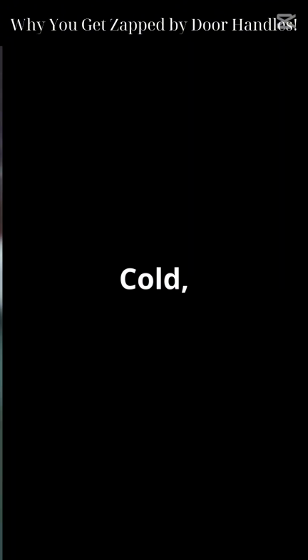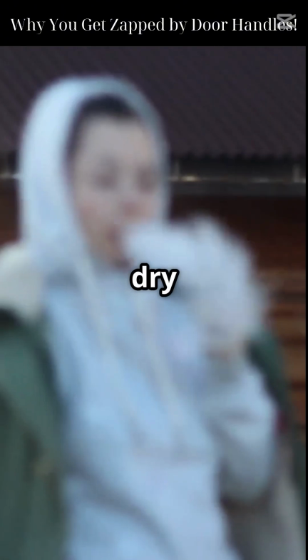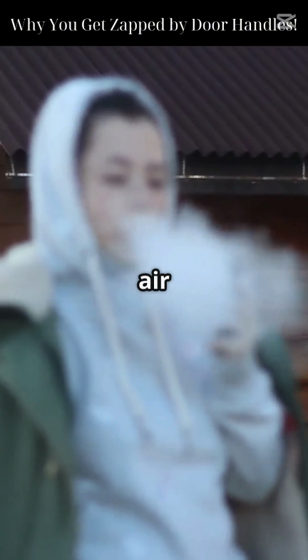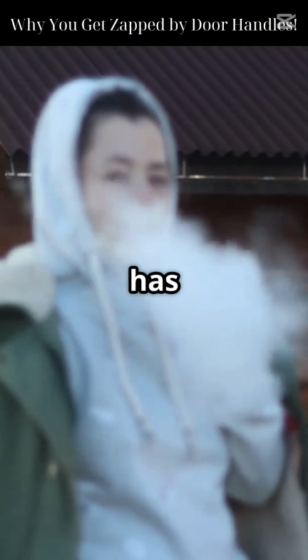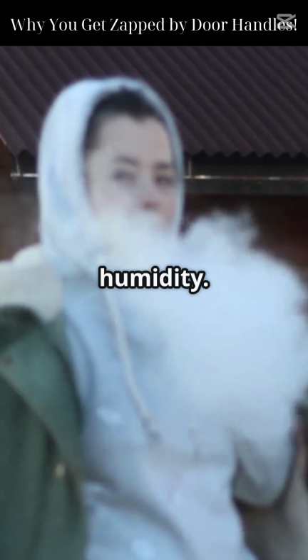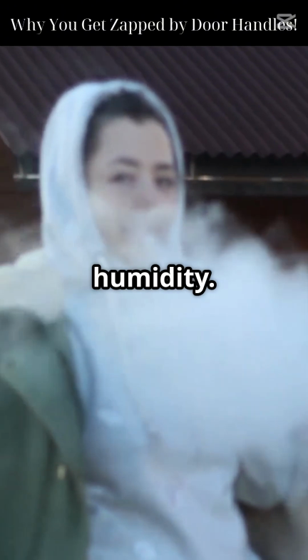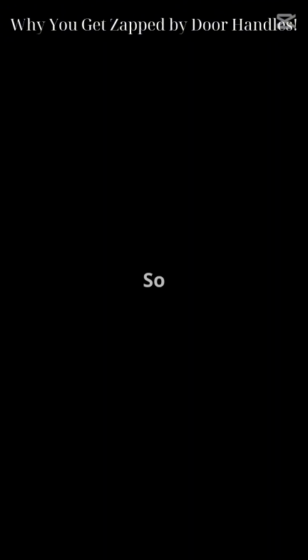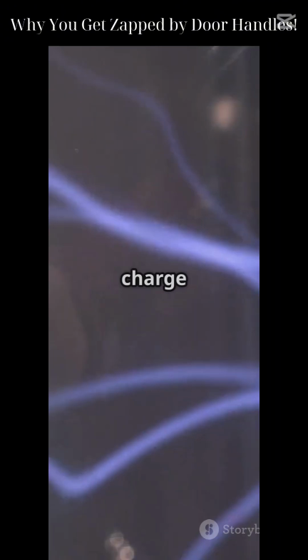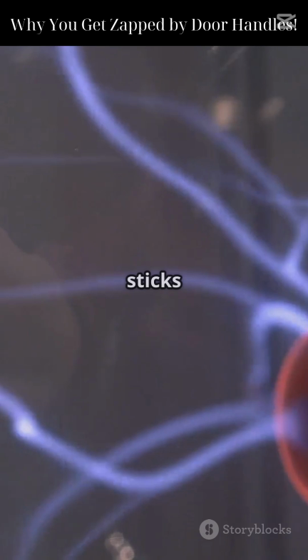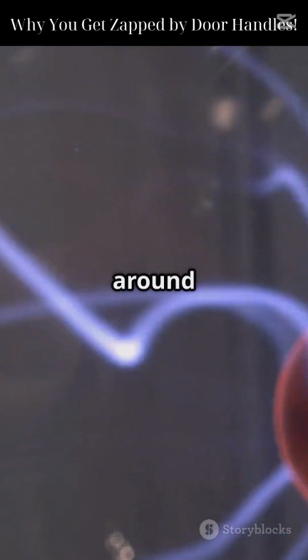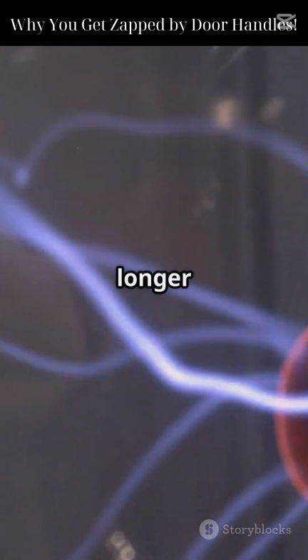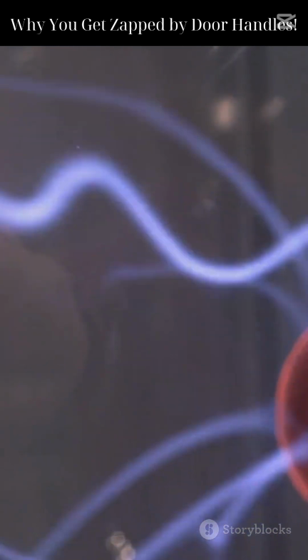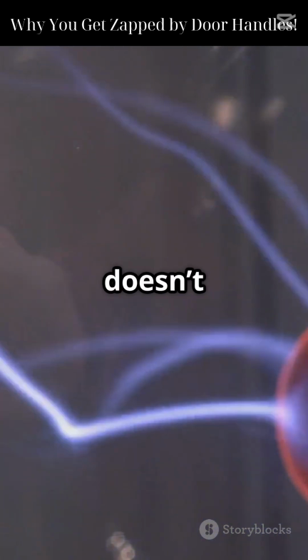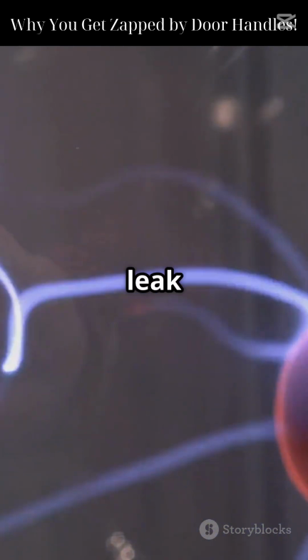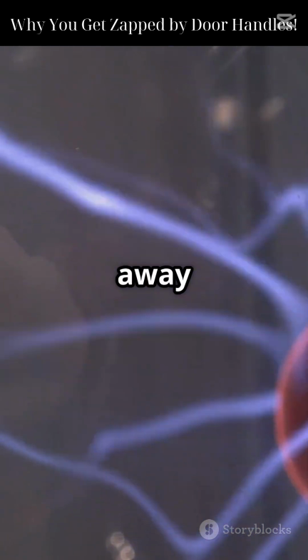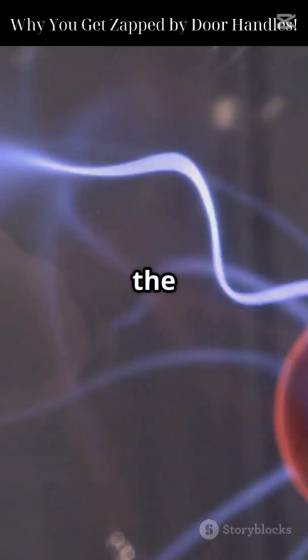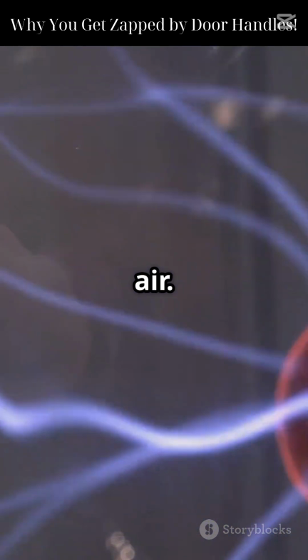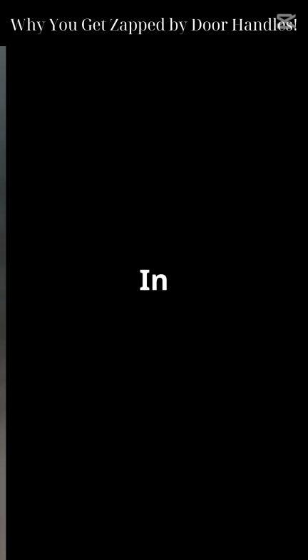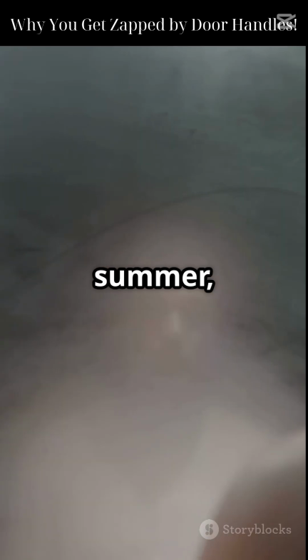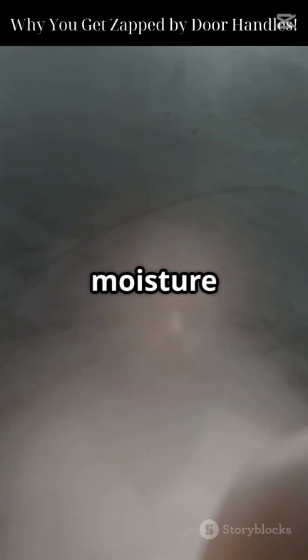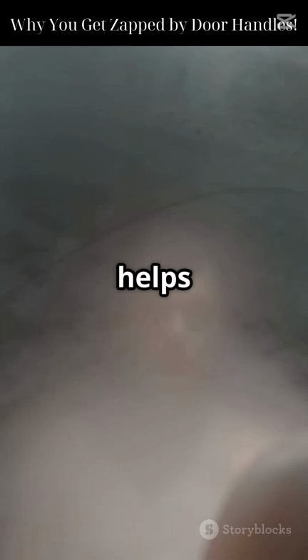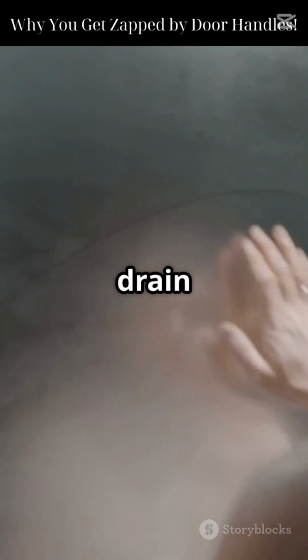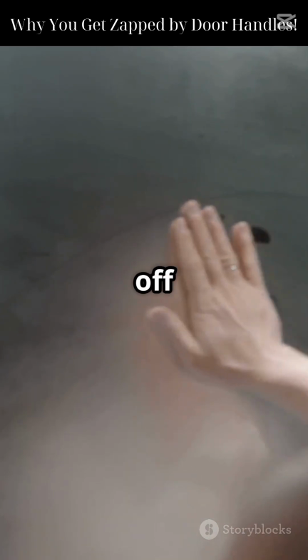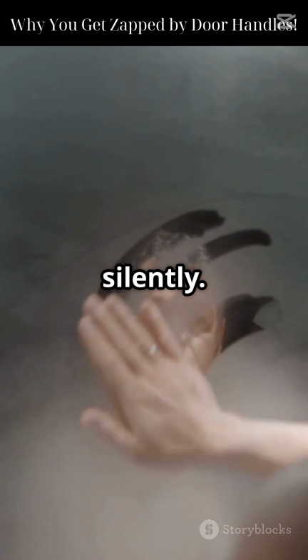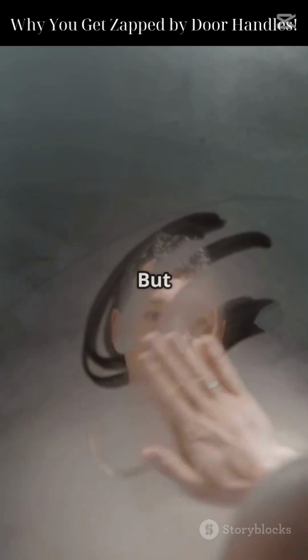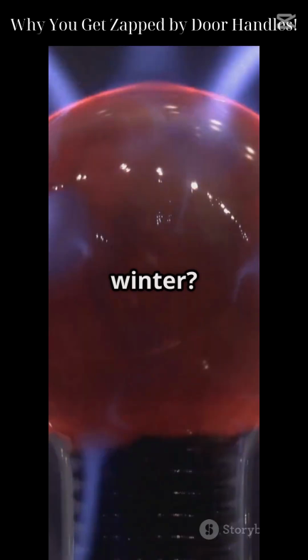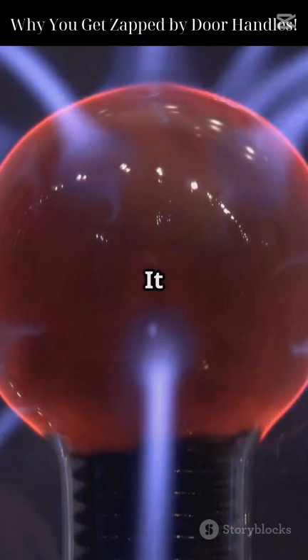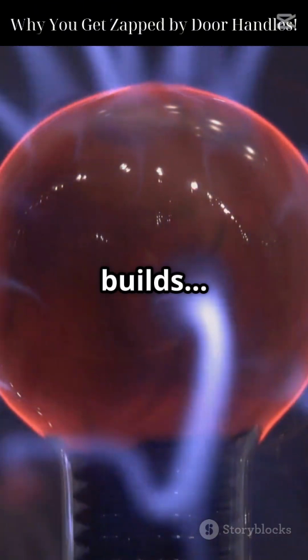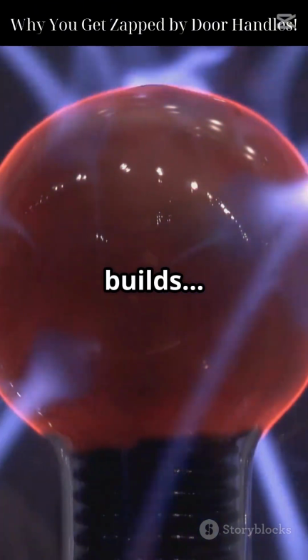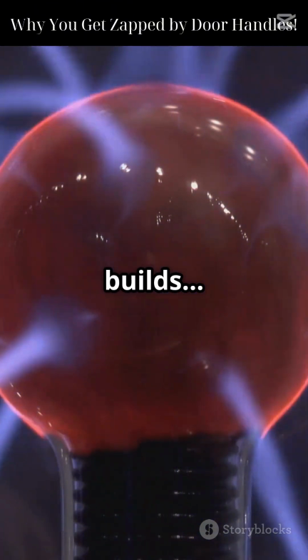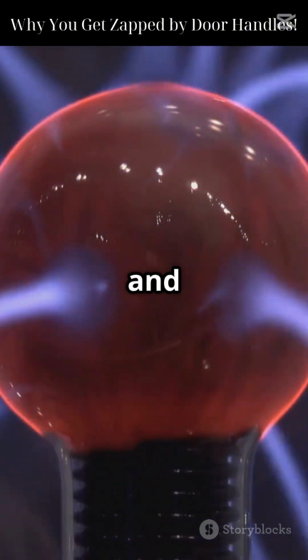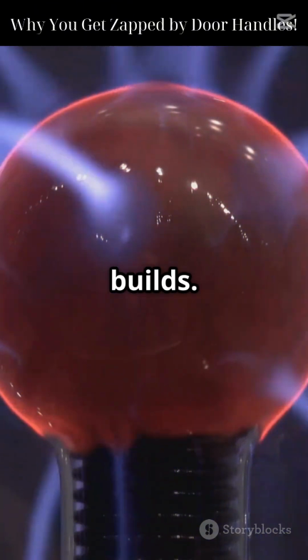Cold dry air has low humidity, so the charge sticks around longer. It doesn't leak away into the air. In summer, moisture helps drain it off silently, but in winter it builds and builds.